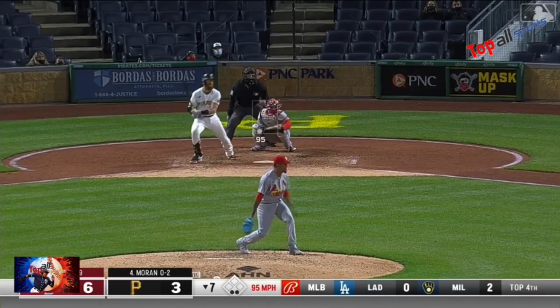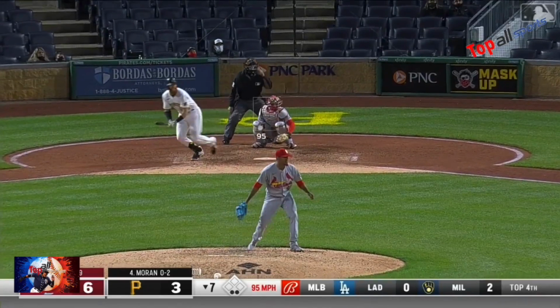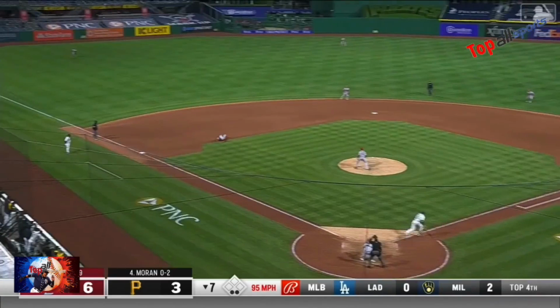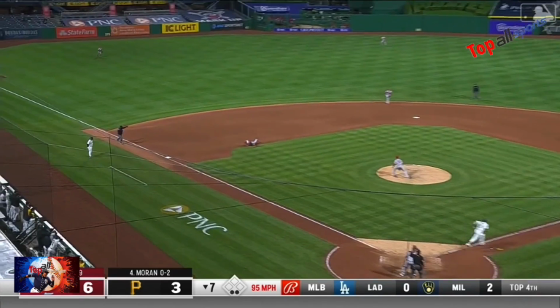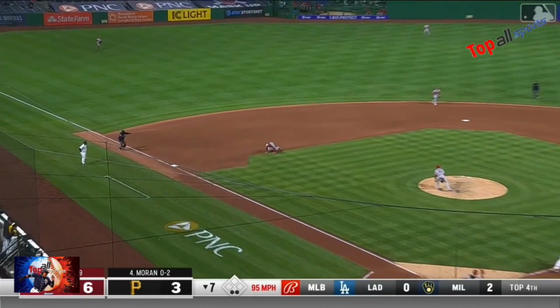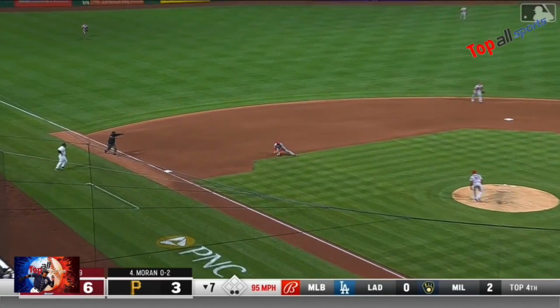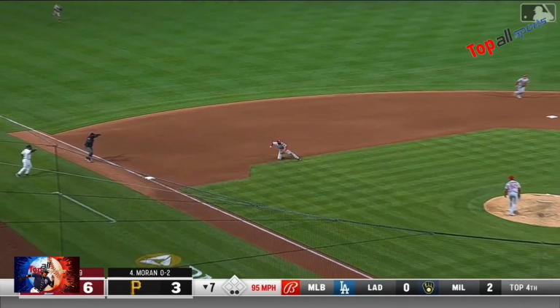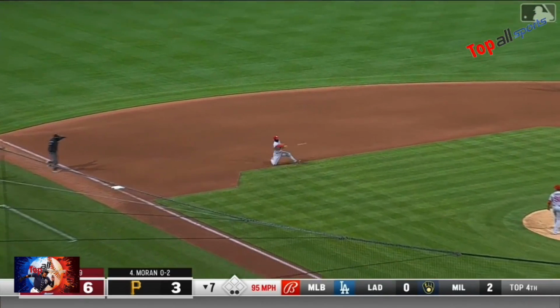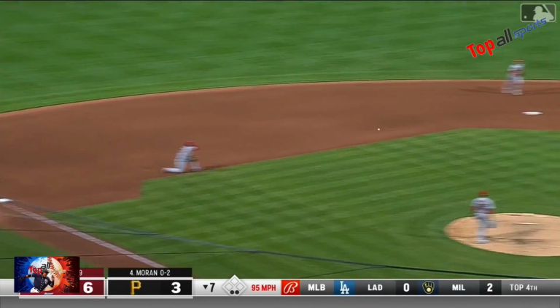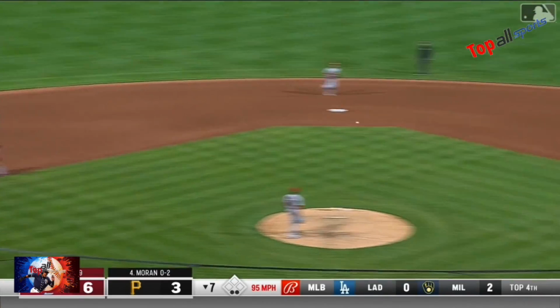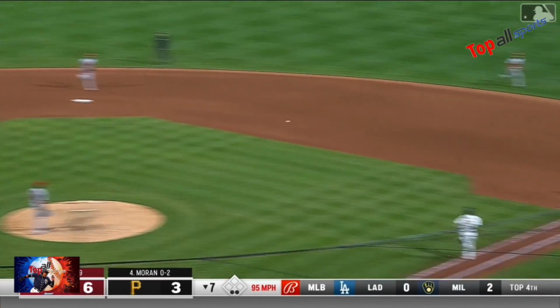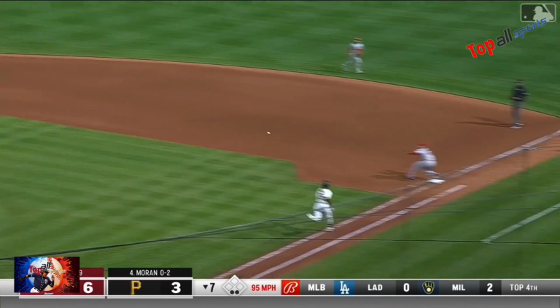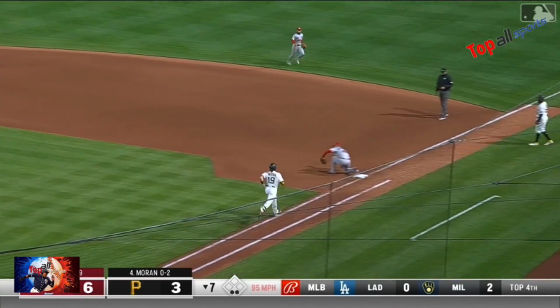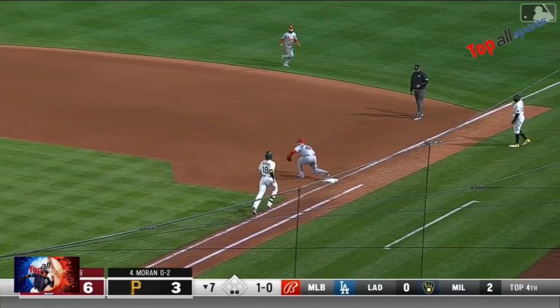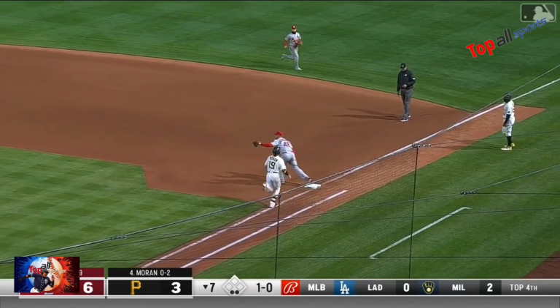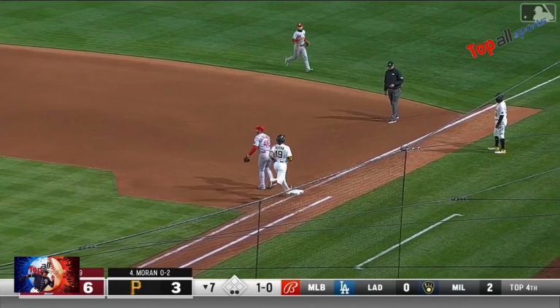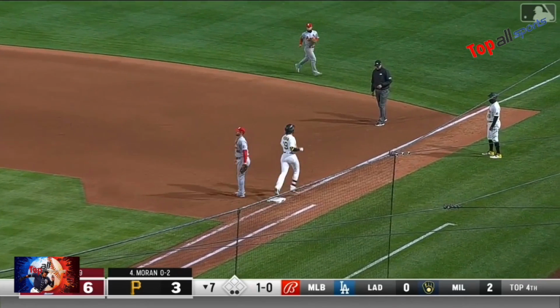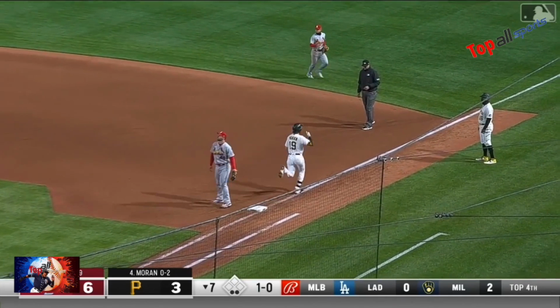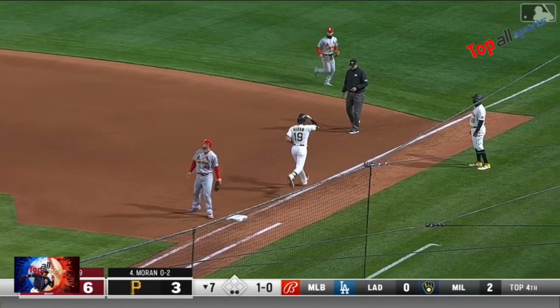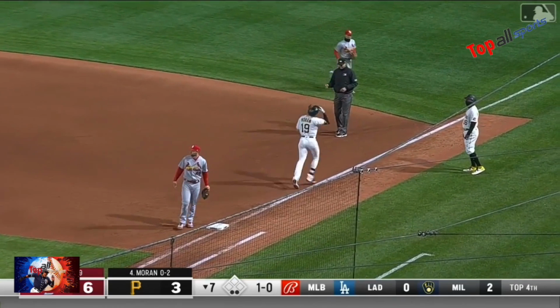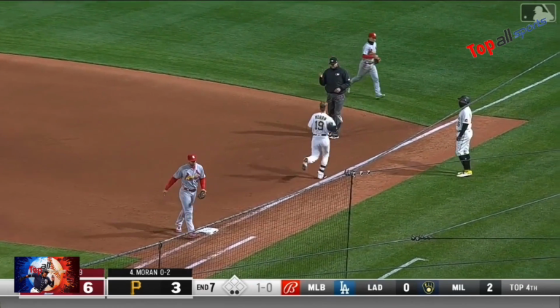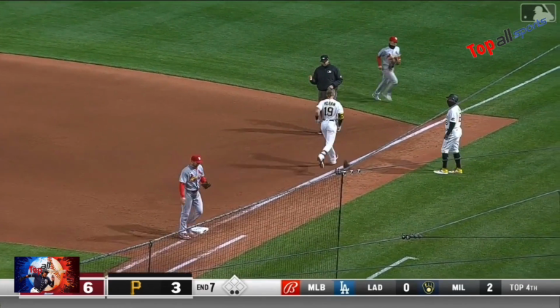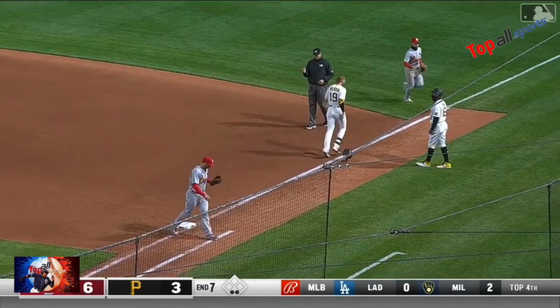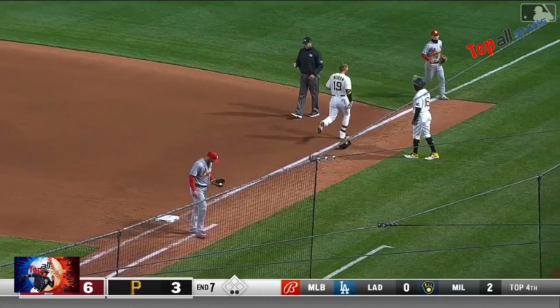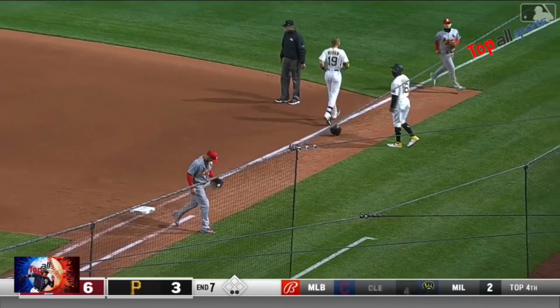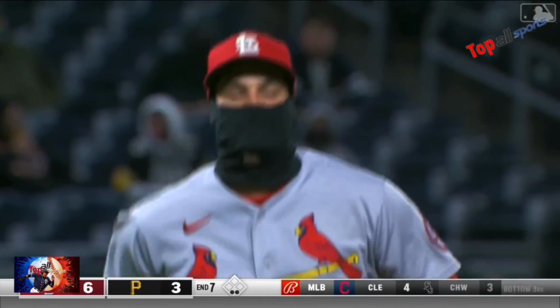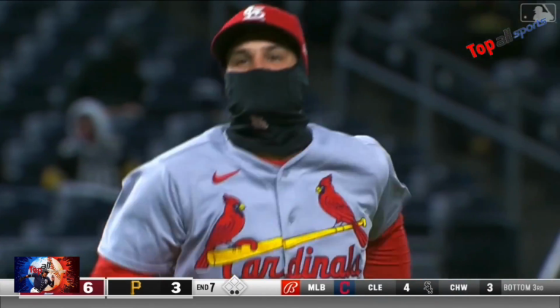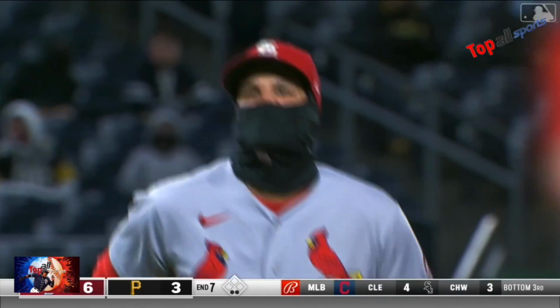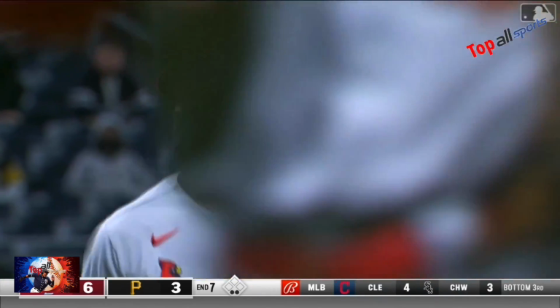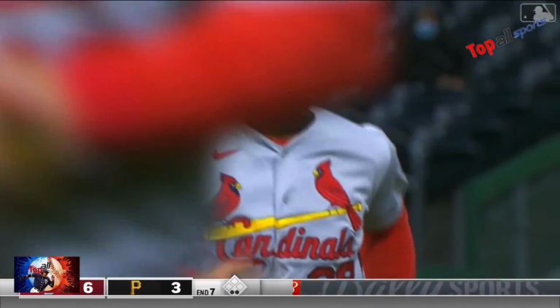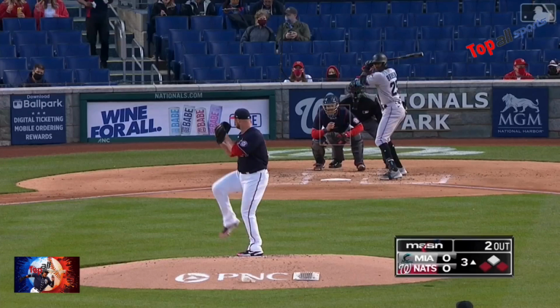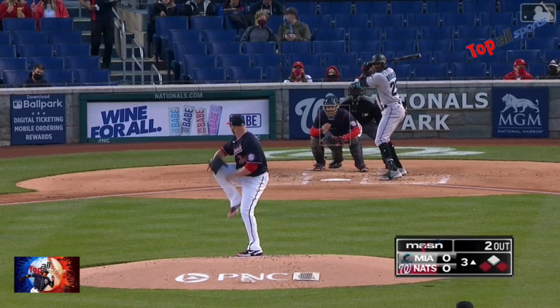And Moran — a diving stop. Arenado! Oh what a play. Nolan Arenado robbing Moran.